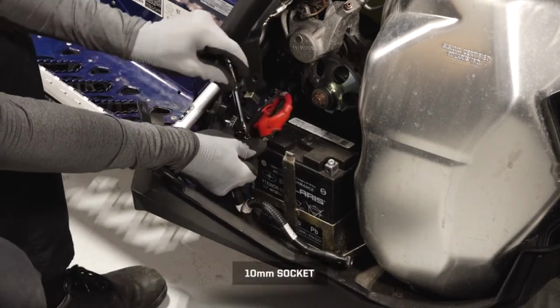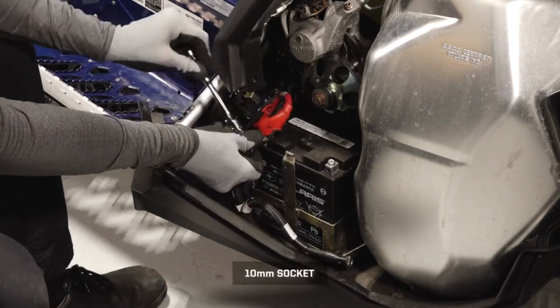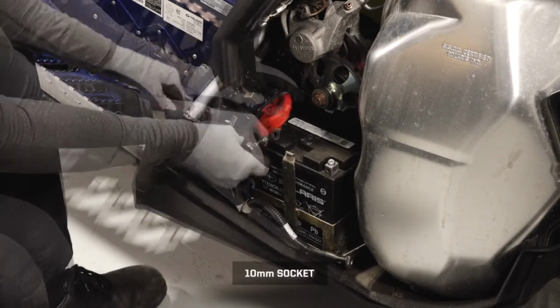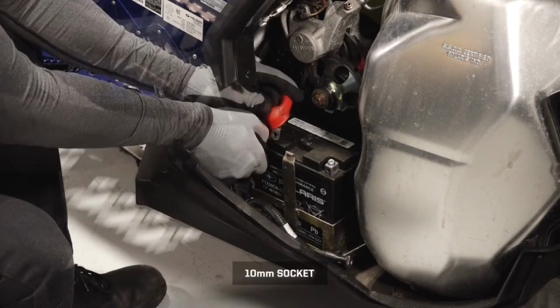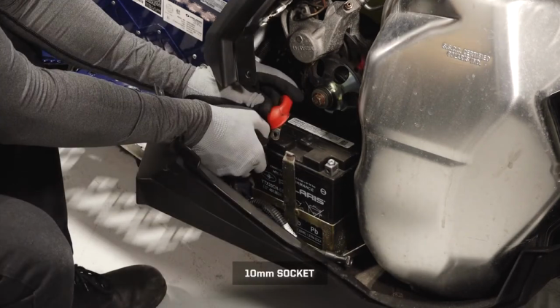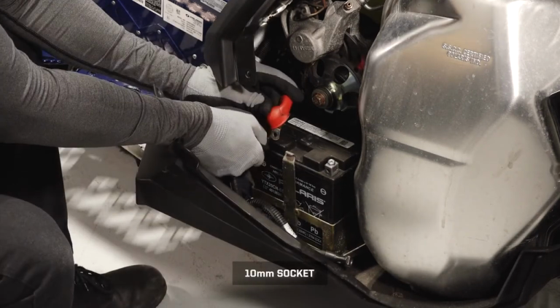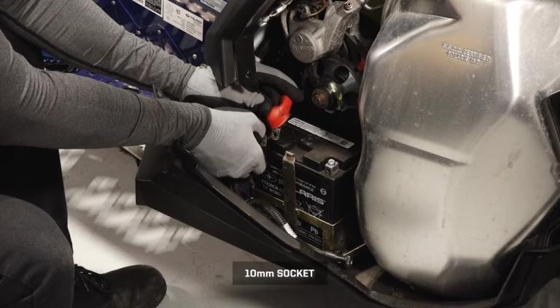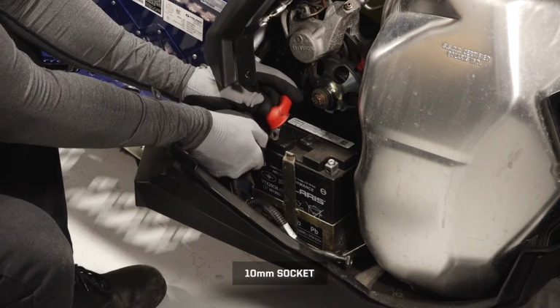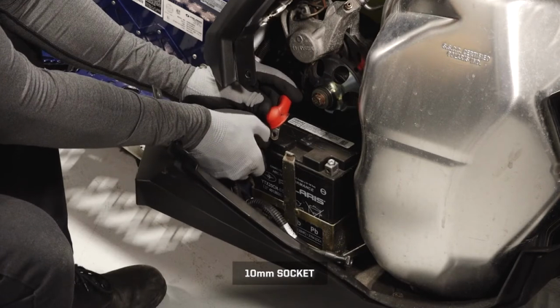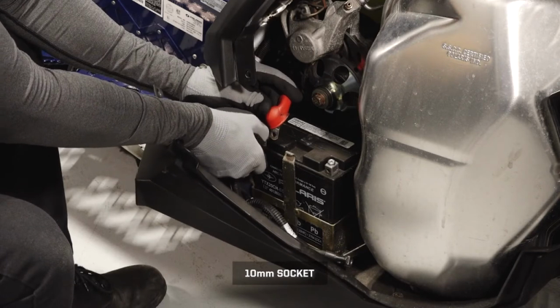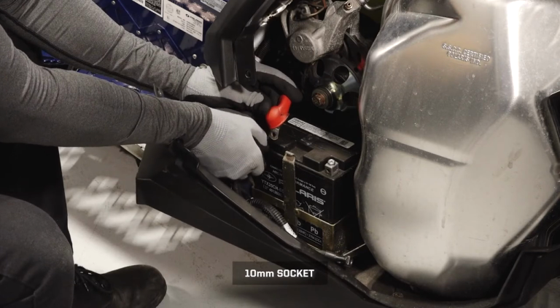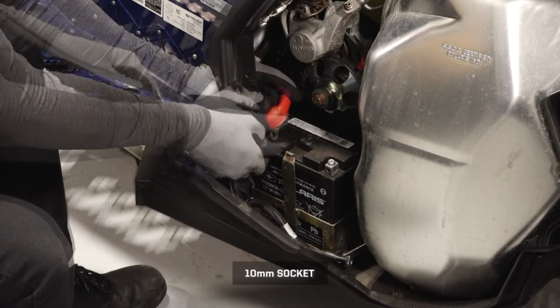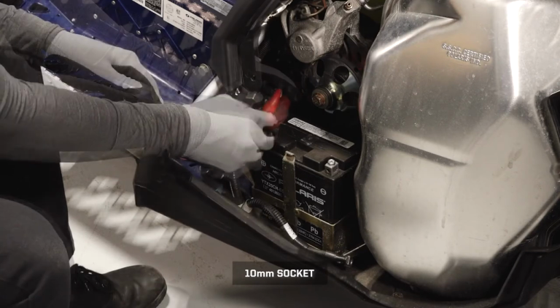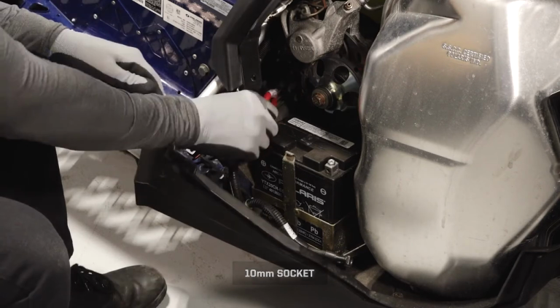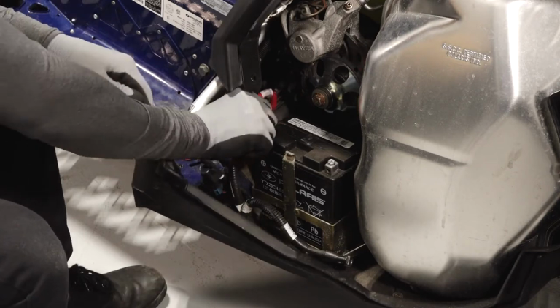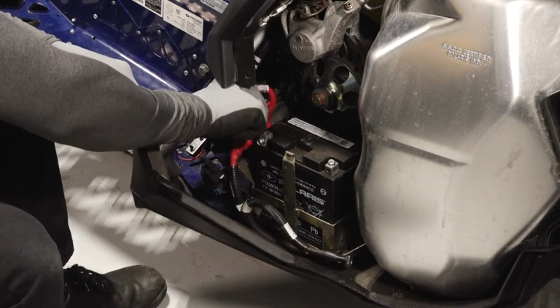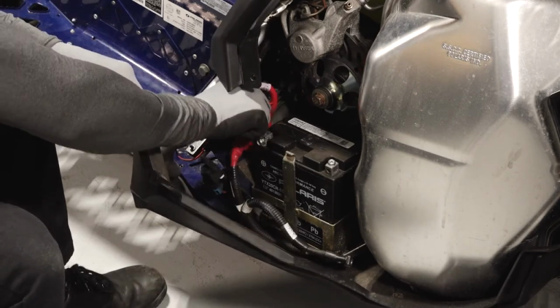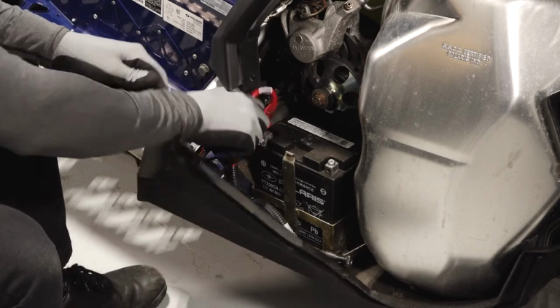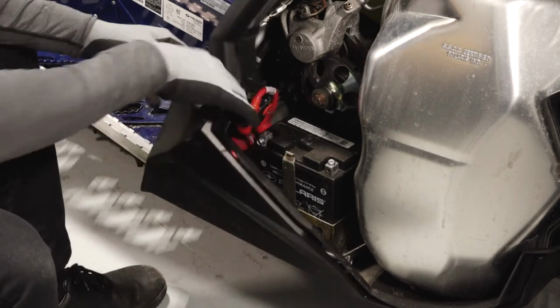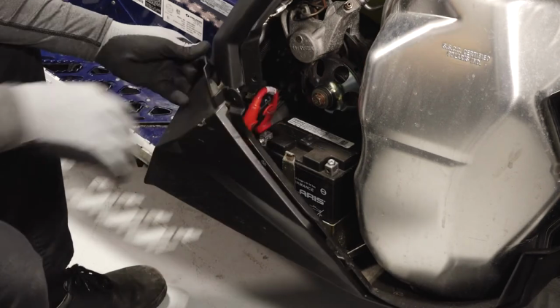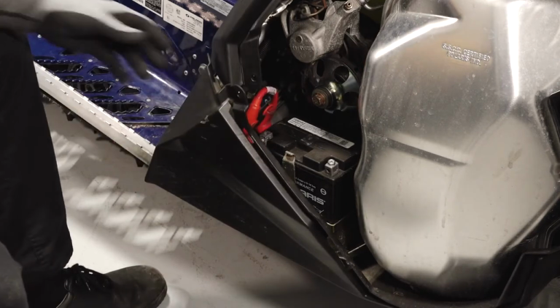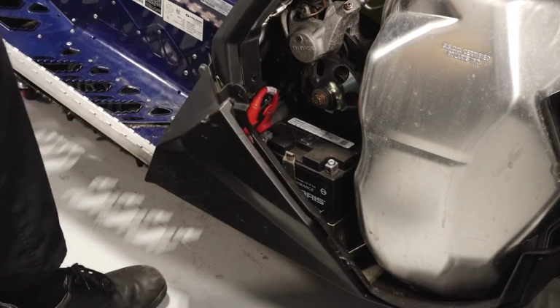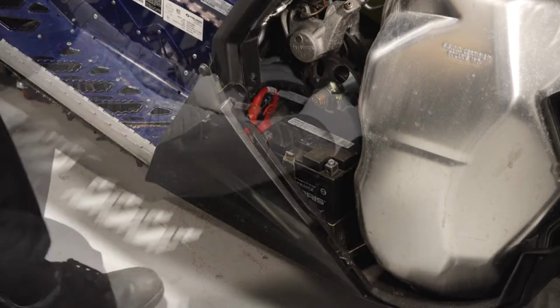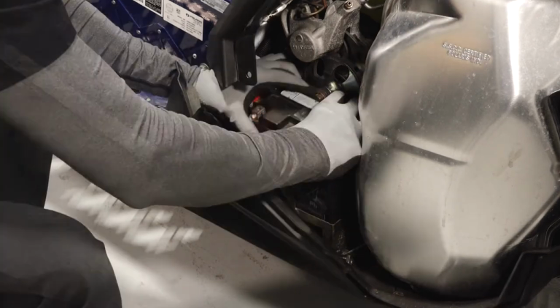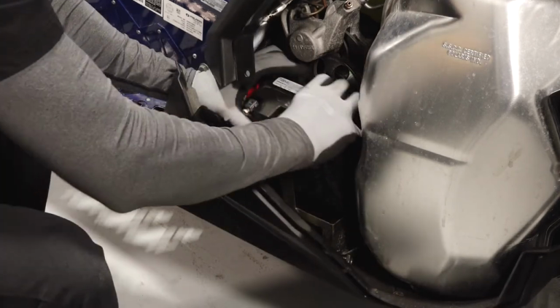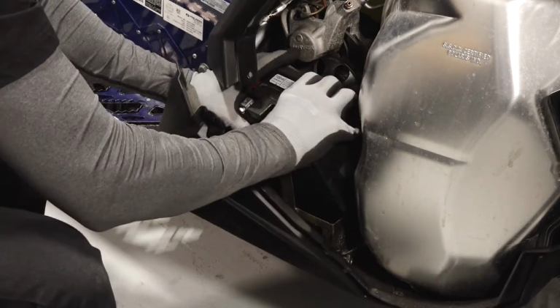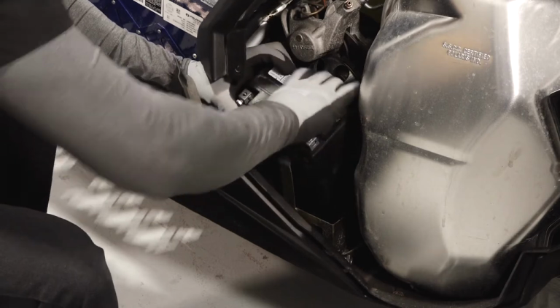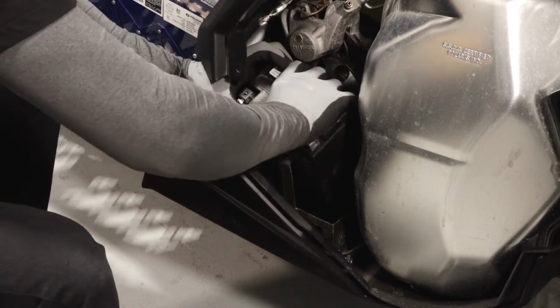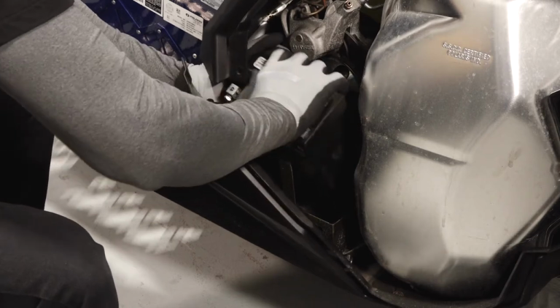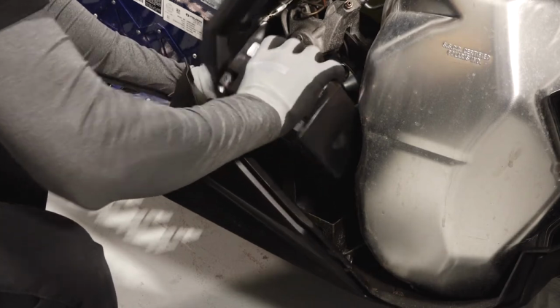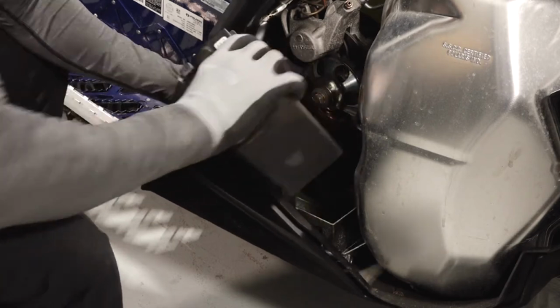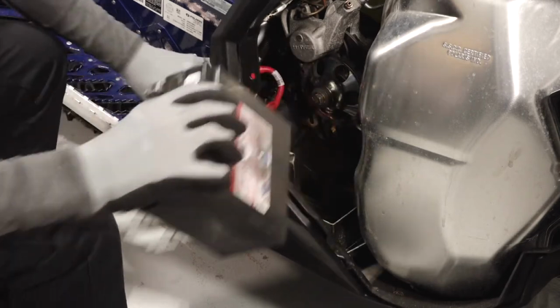Remove the positive battery cable and set aside. Lift the battery up to remove from the snowmobile.